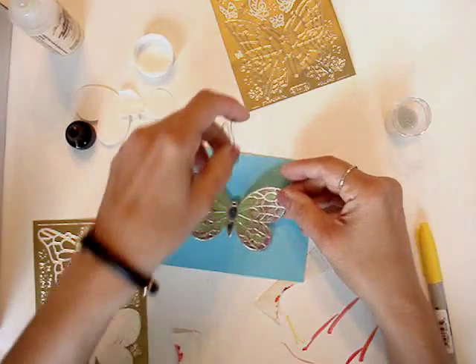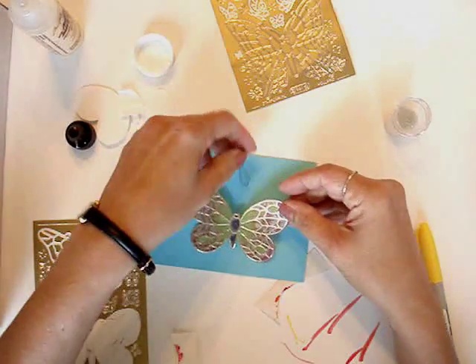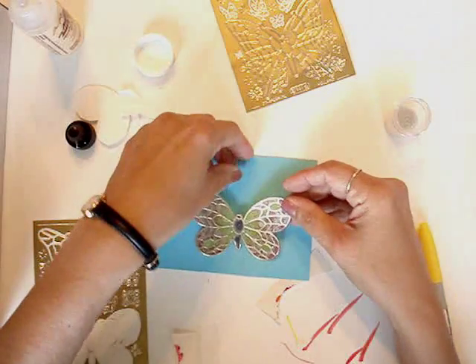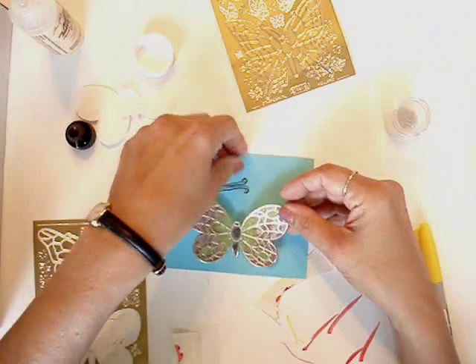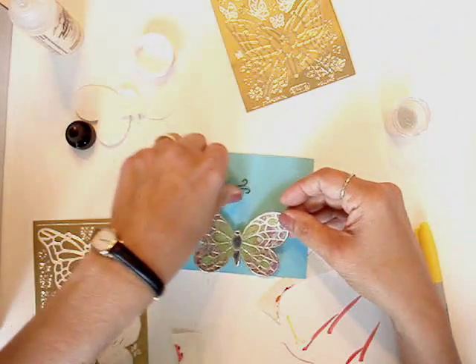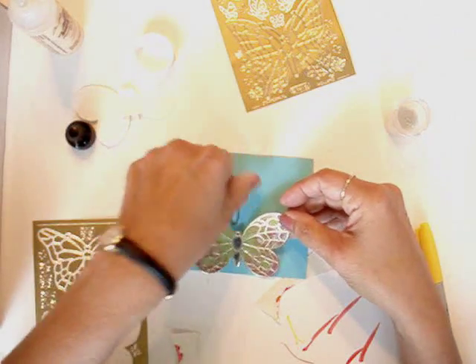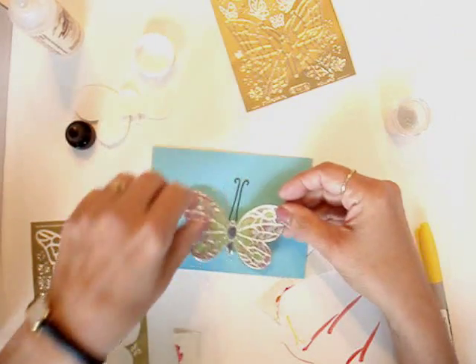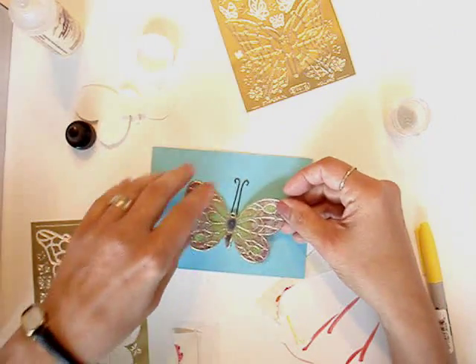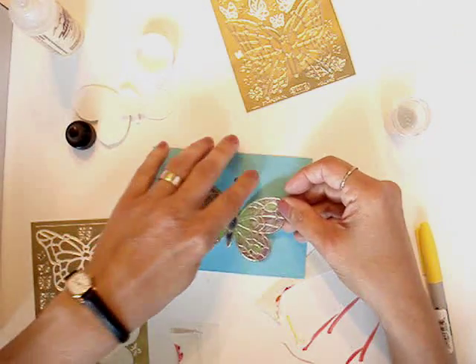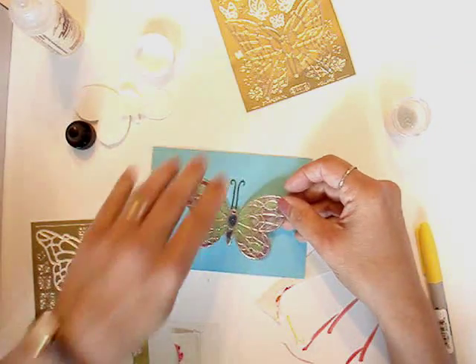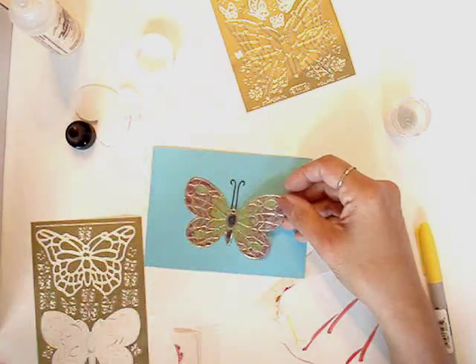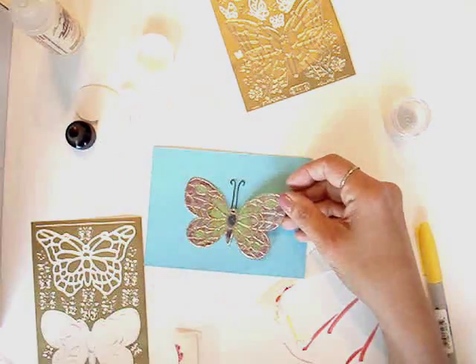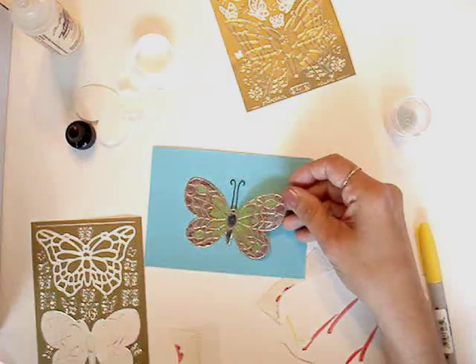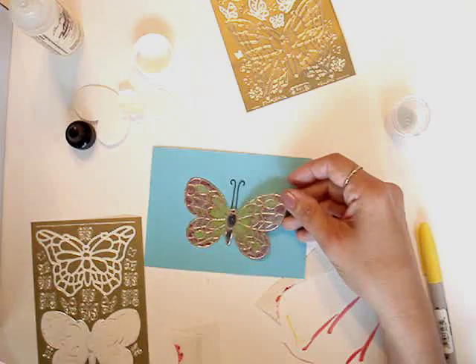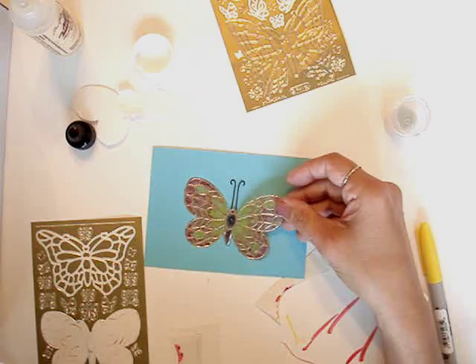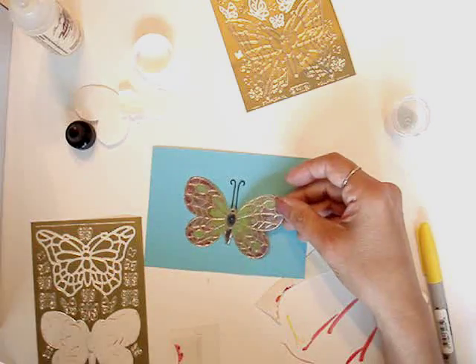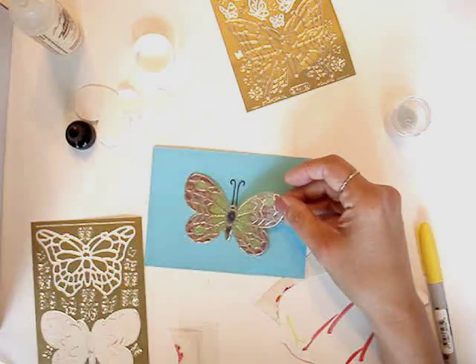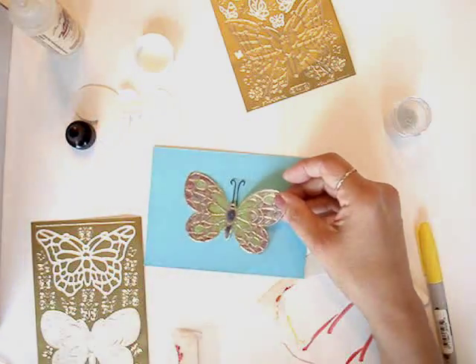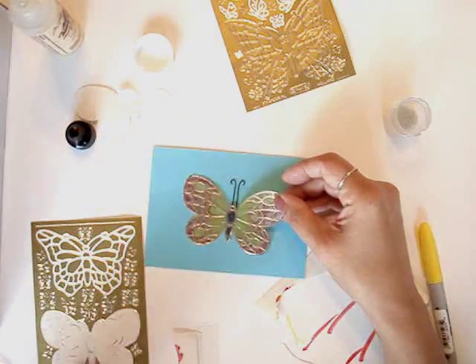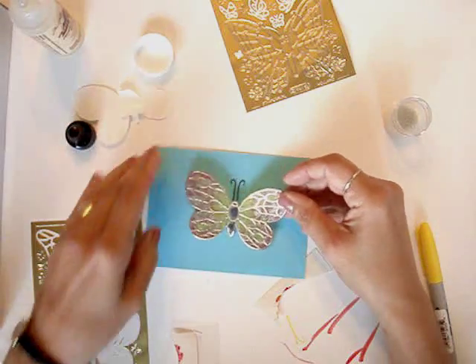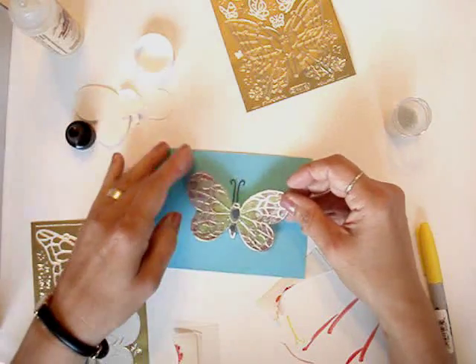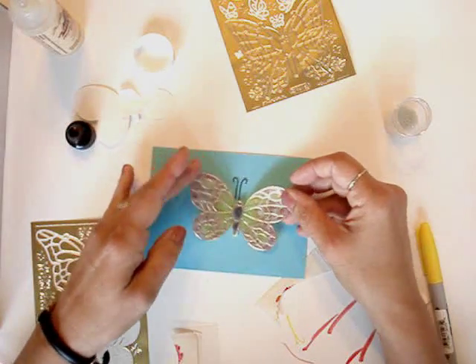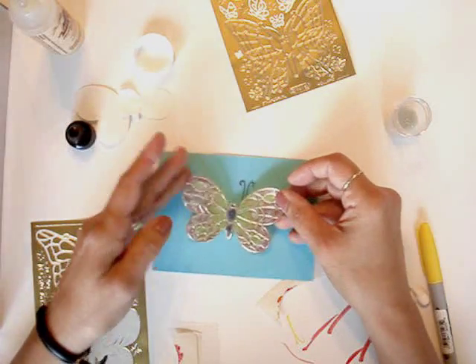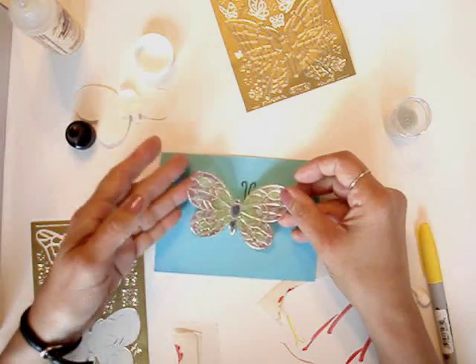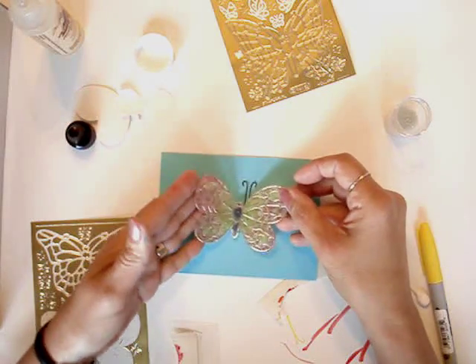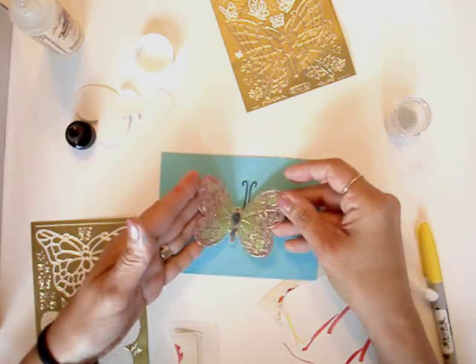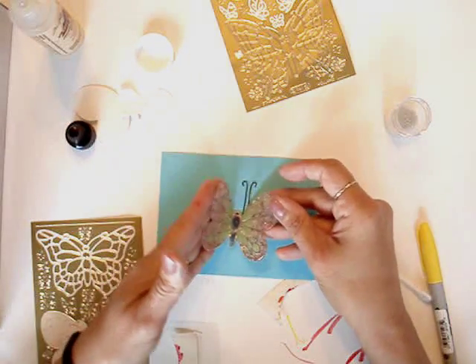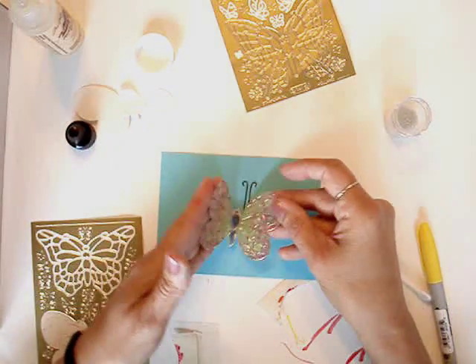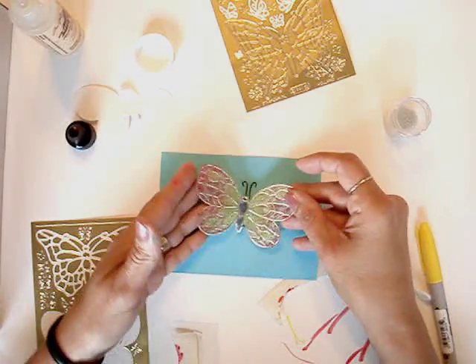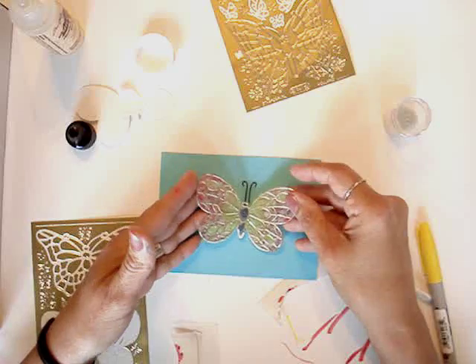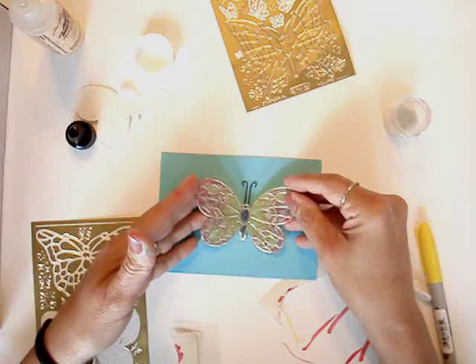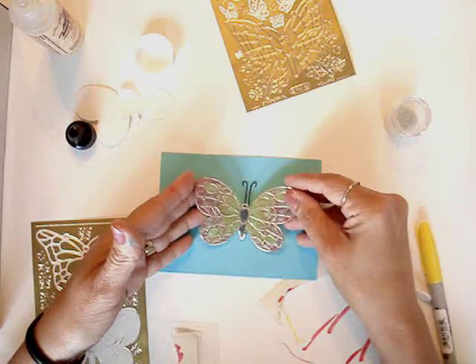And I have a beautiful microbeaded butterfly. Here I've added some wire antenna. It does show up much better in person. You can also slightly crease the wings.